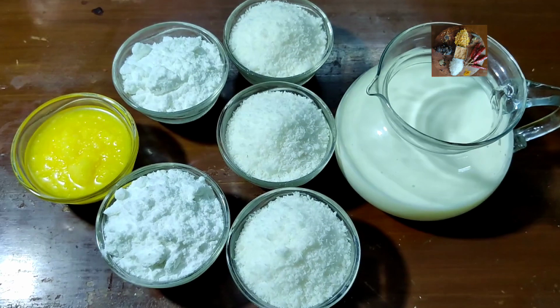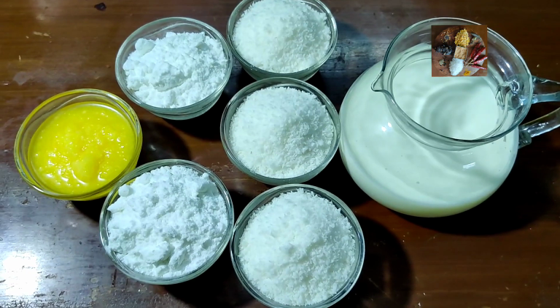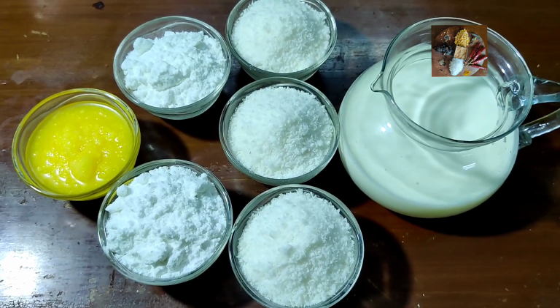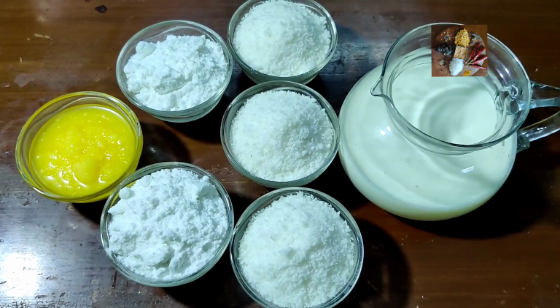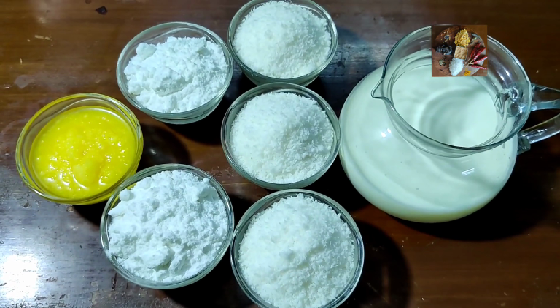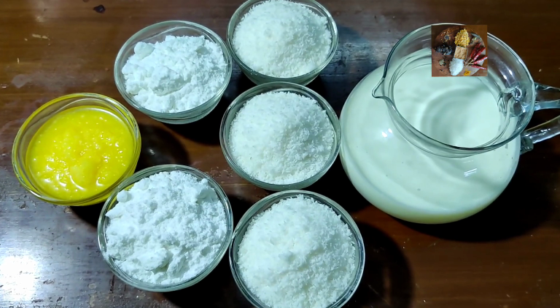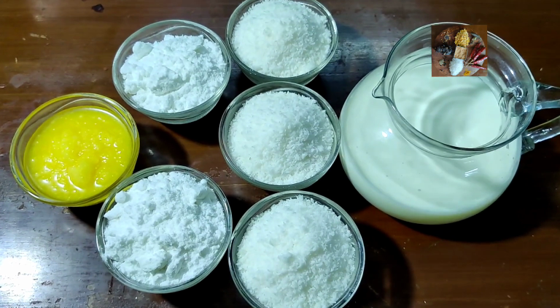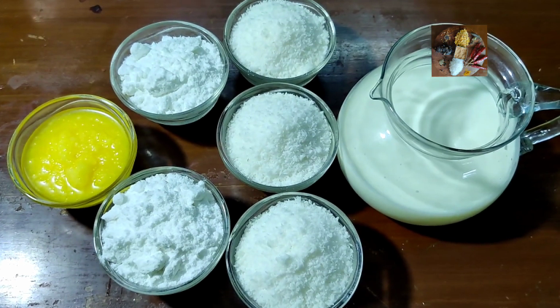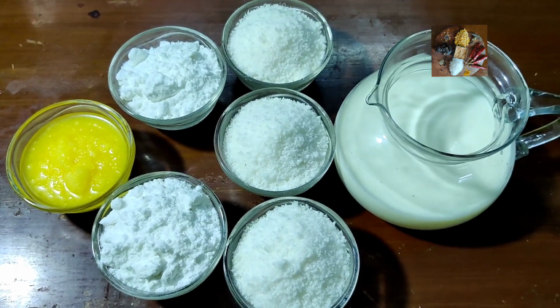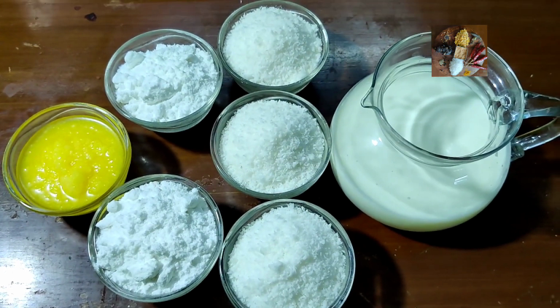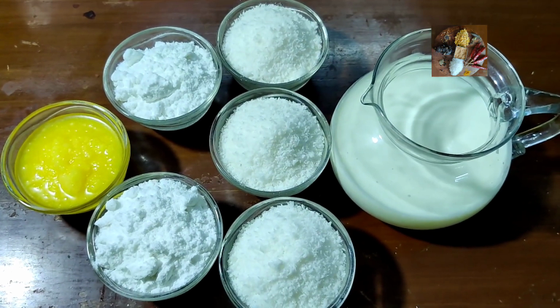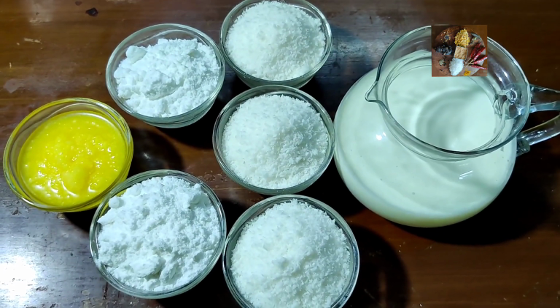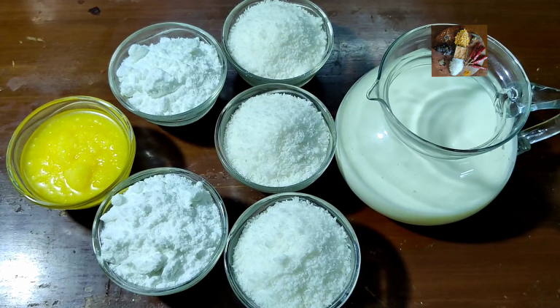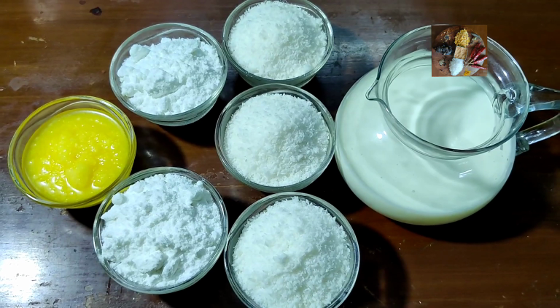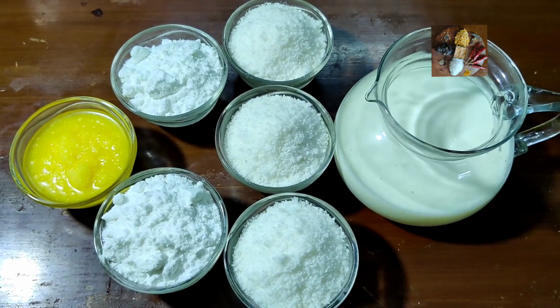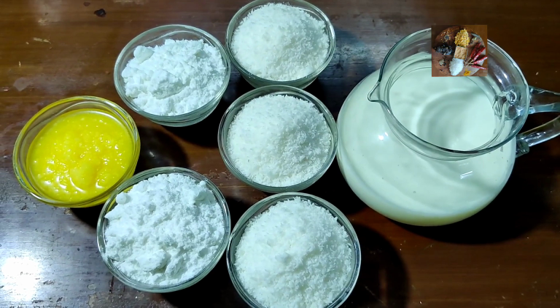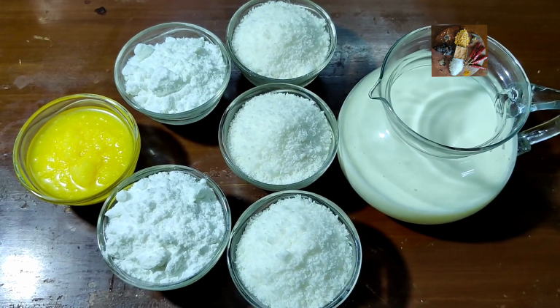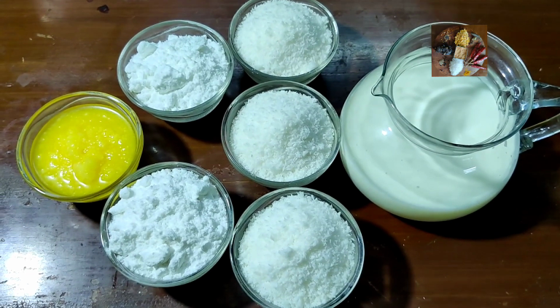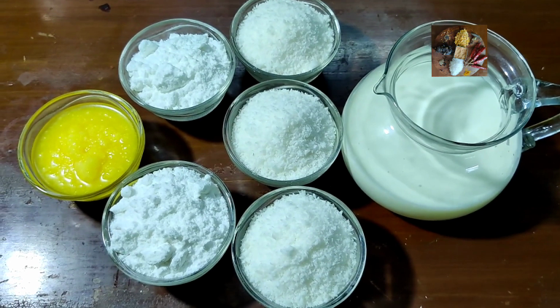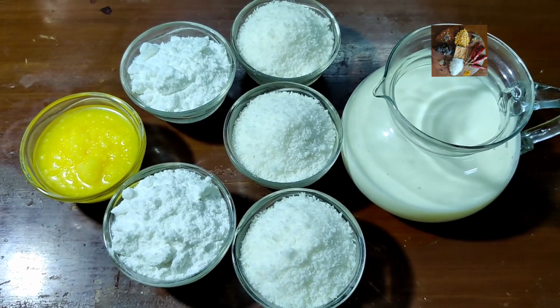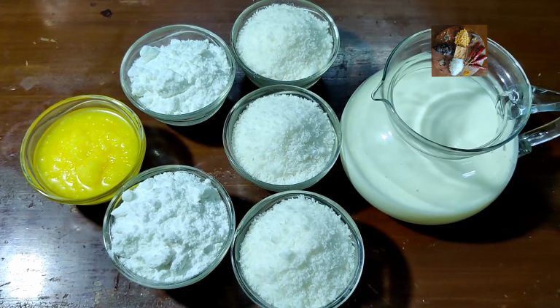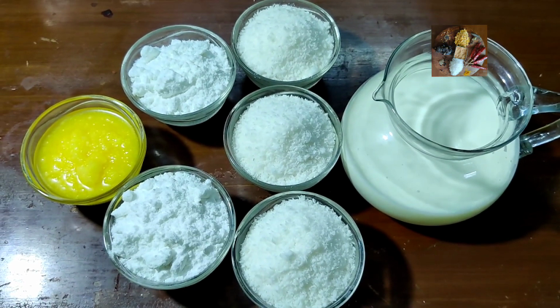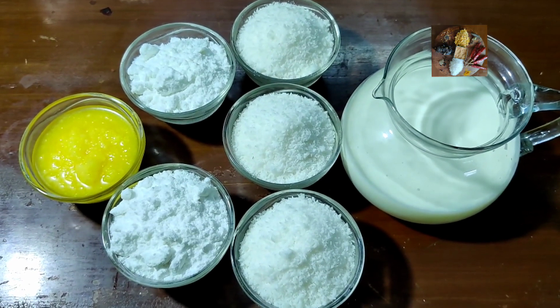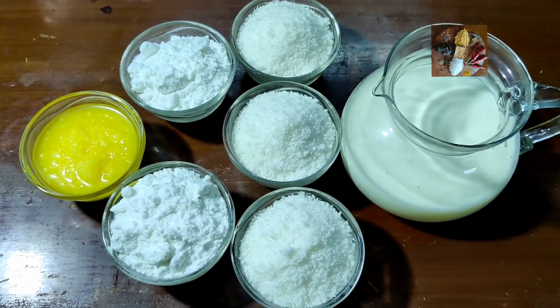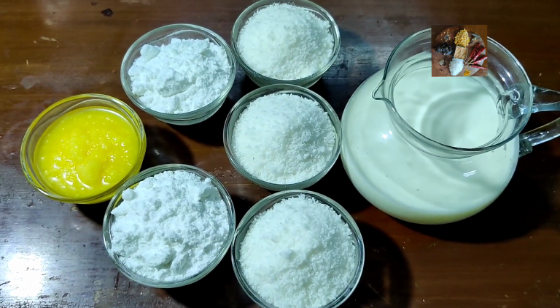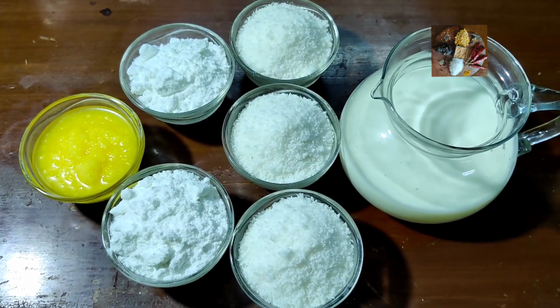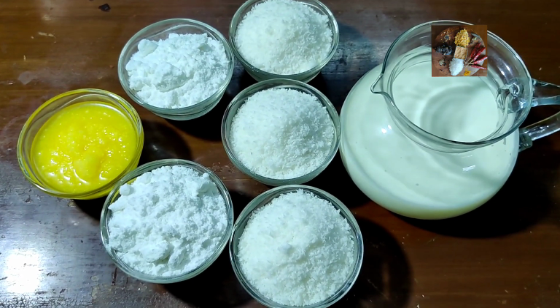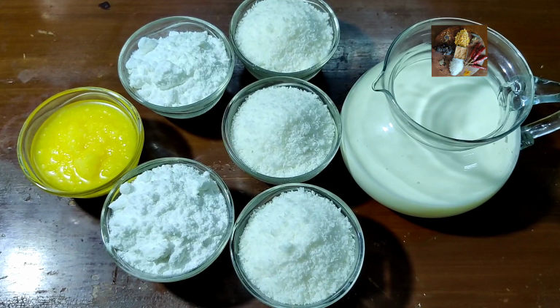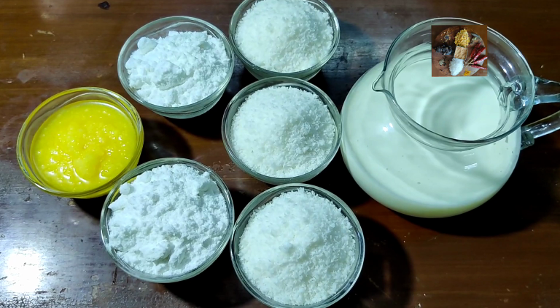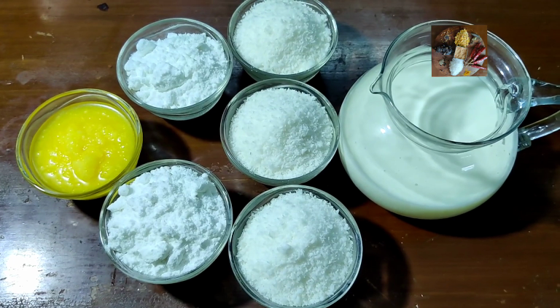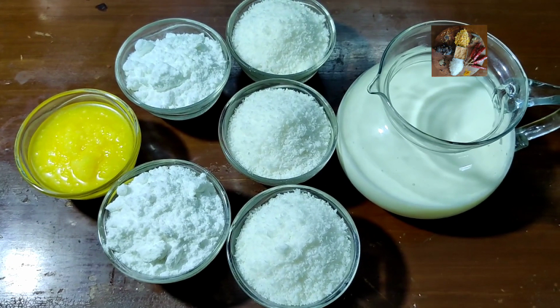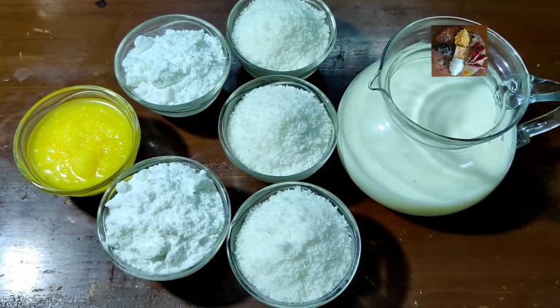Namaste viewers, welcome back to Sunita's Kitchen Stories. Today I am going to prepare a very easy burfi — its name is 1-2-3-4 Burfi.